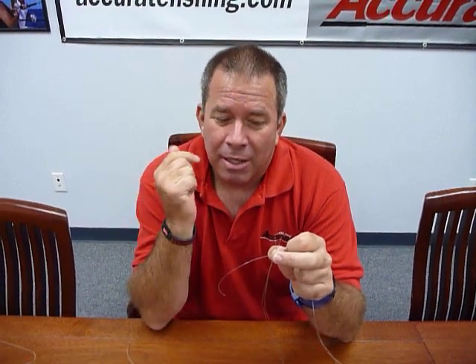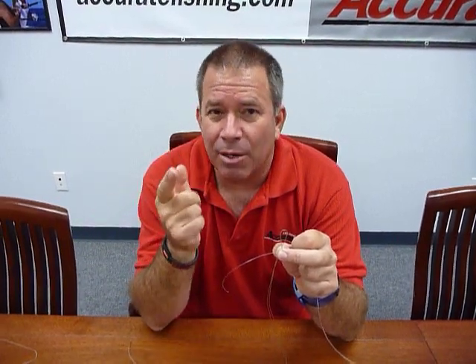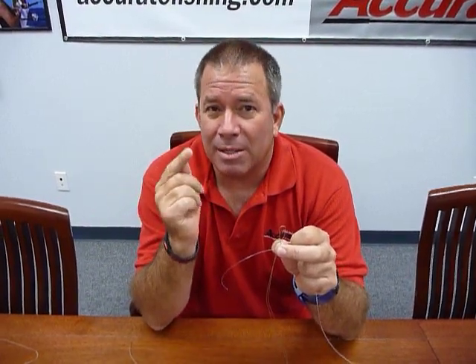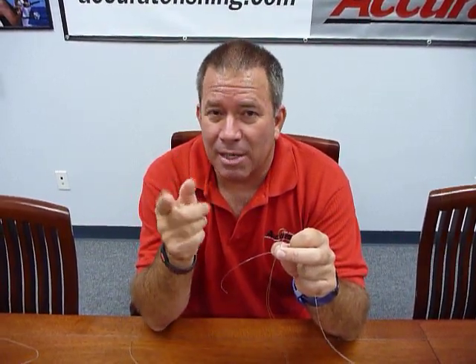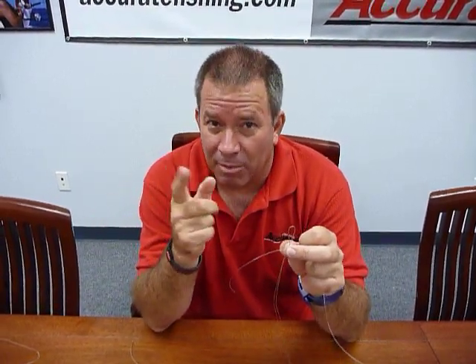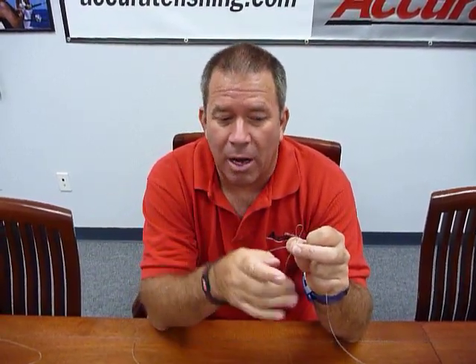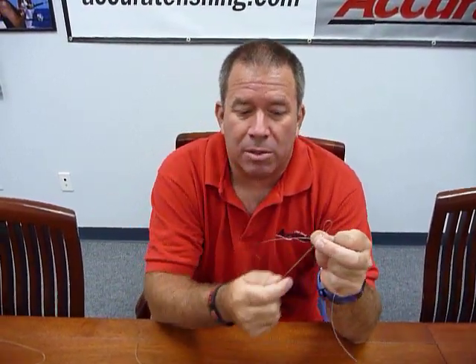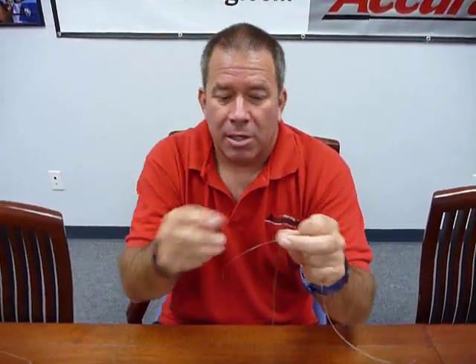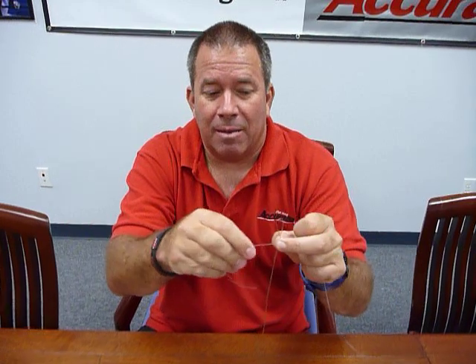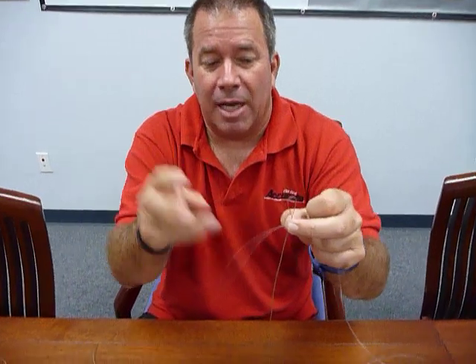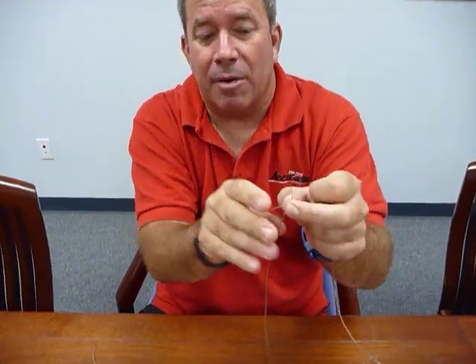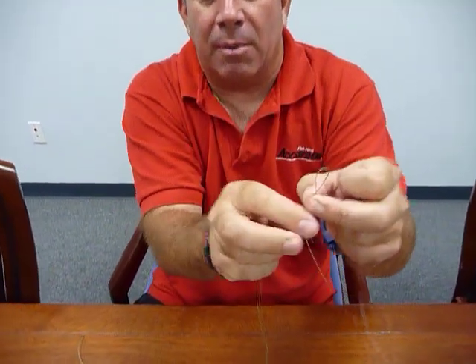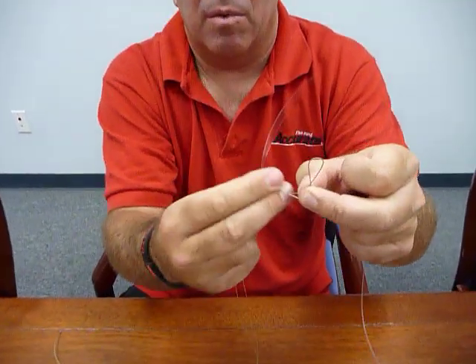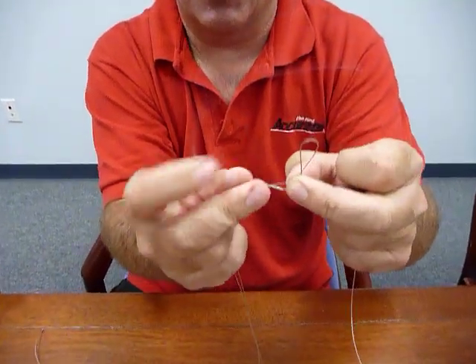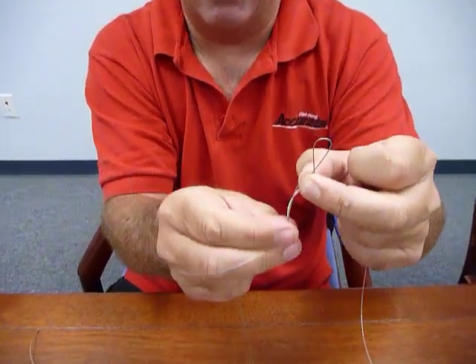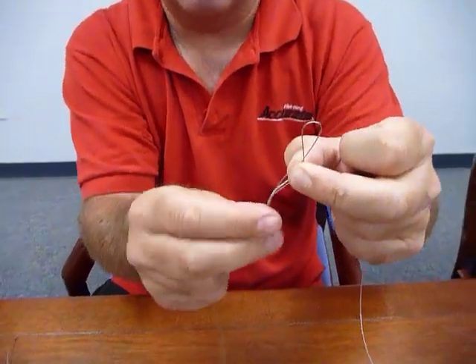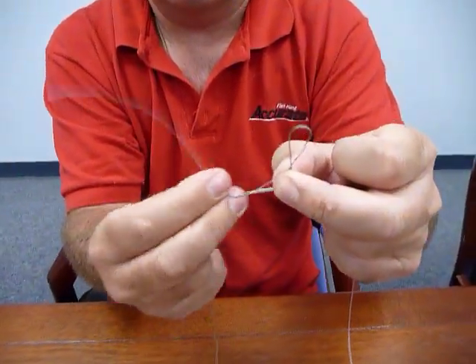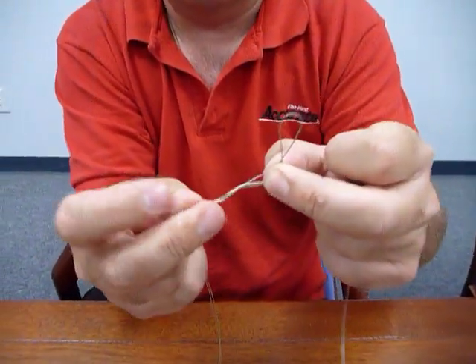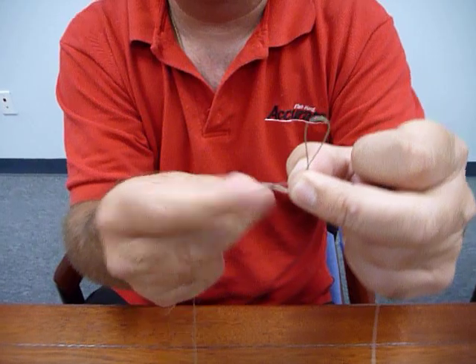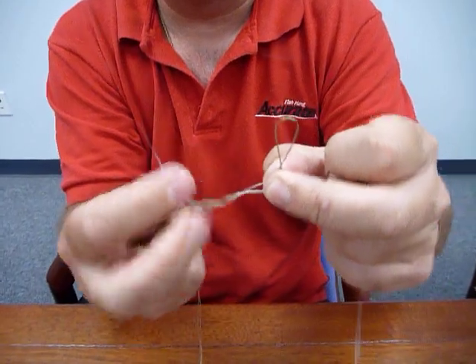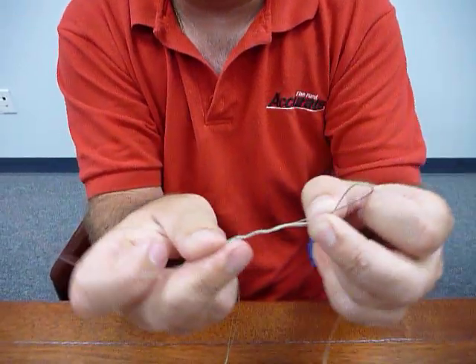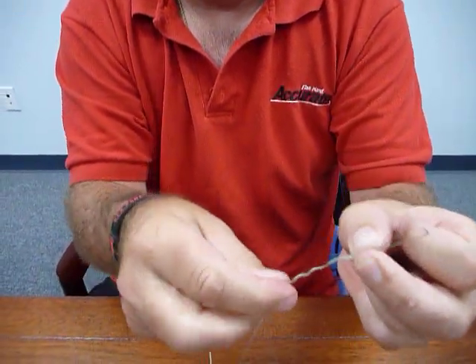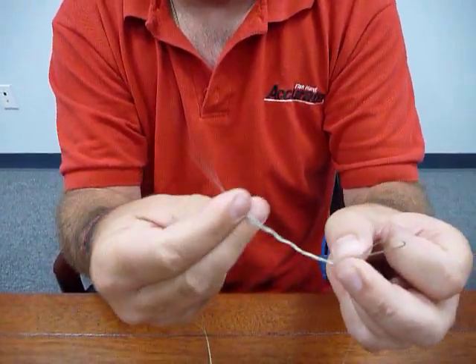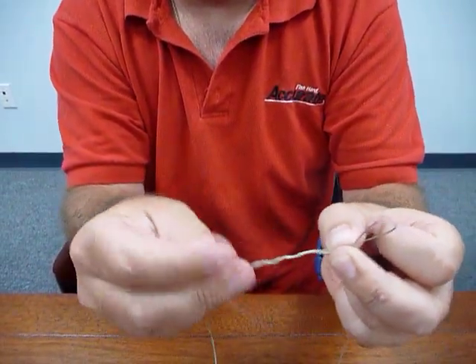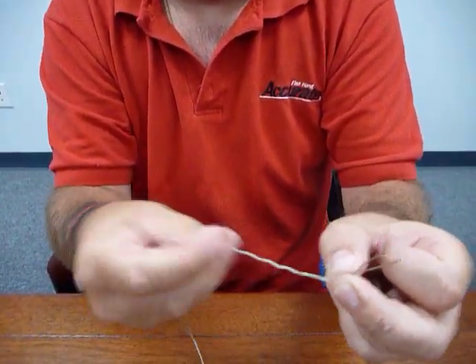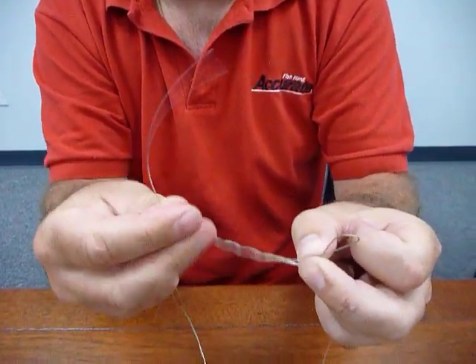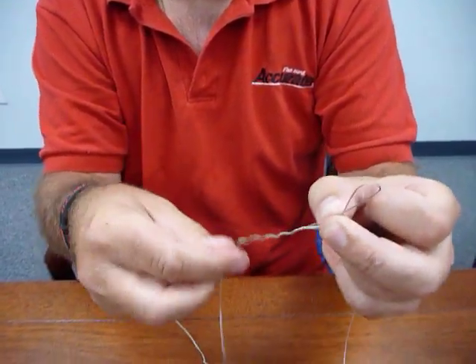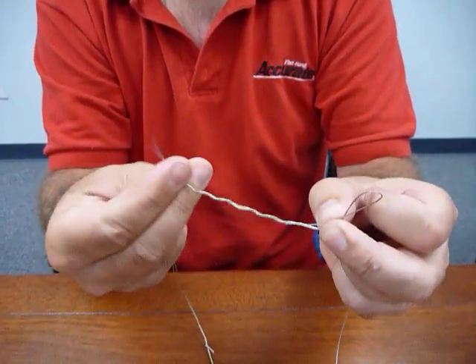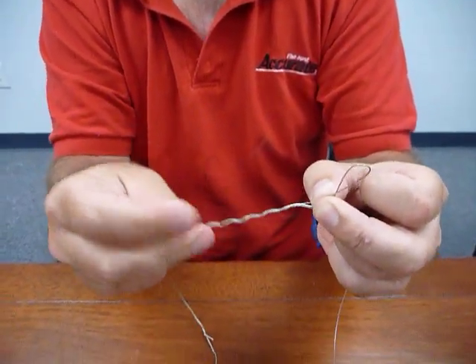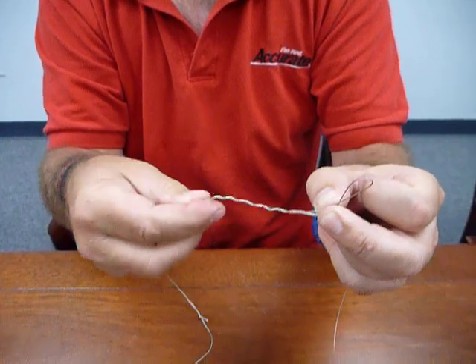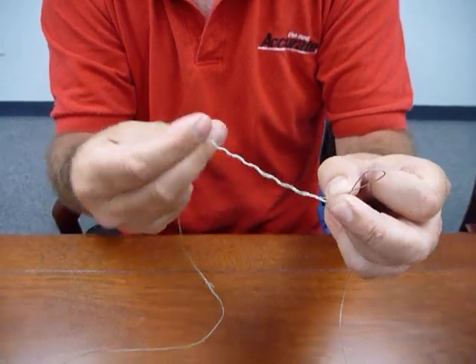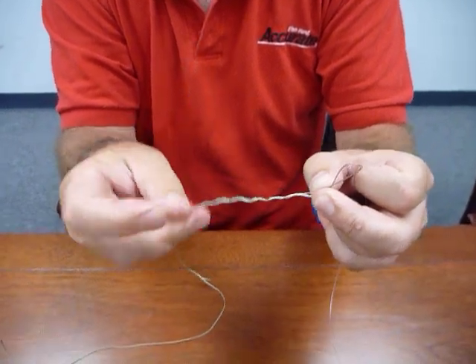The key to it is cinching it down, so let me show you how it works. You take your leader, you bring it through. We're going to do 8 wraps: 1, 2, 3, 4, 5, 6, 7, and 8.